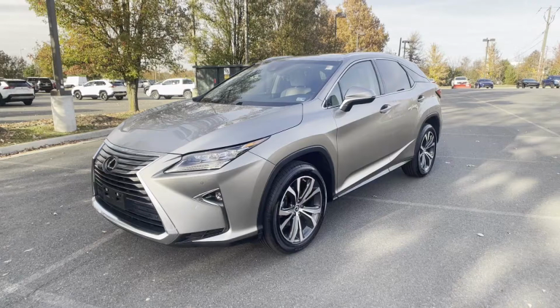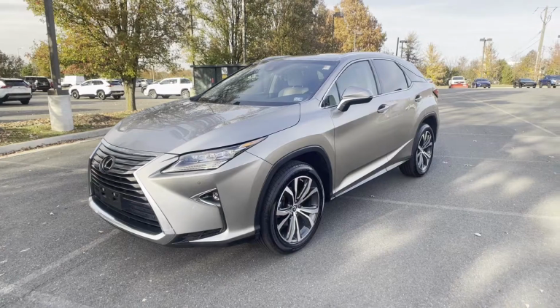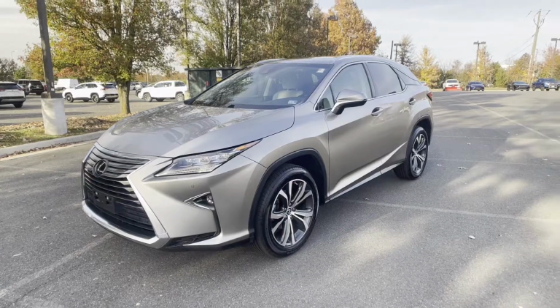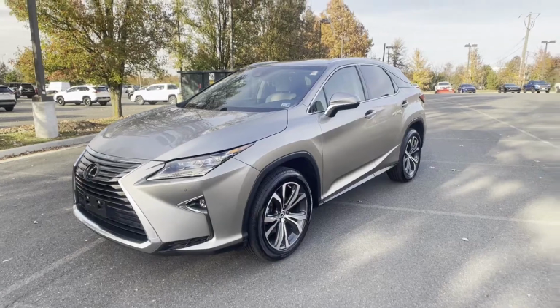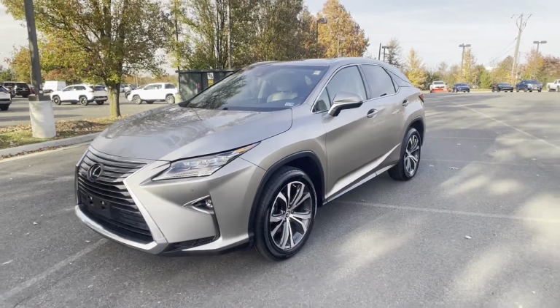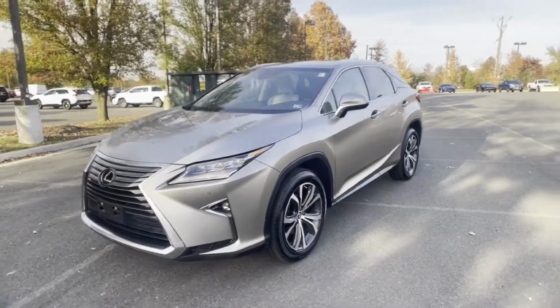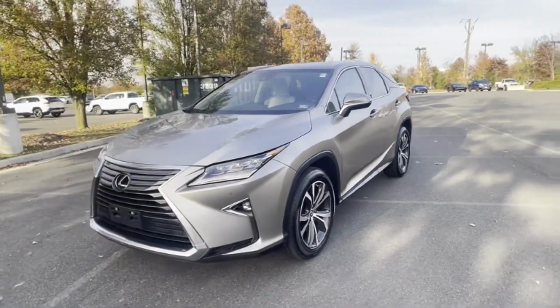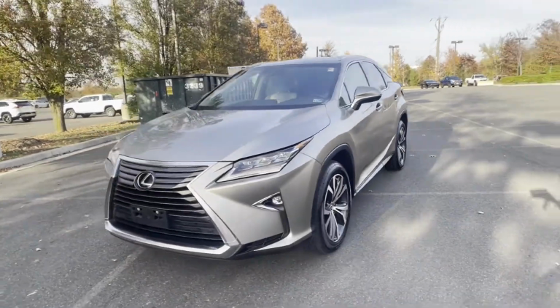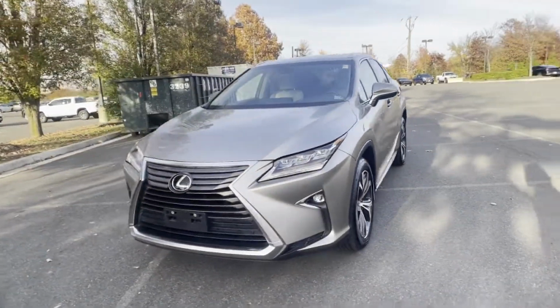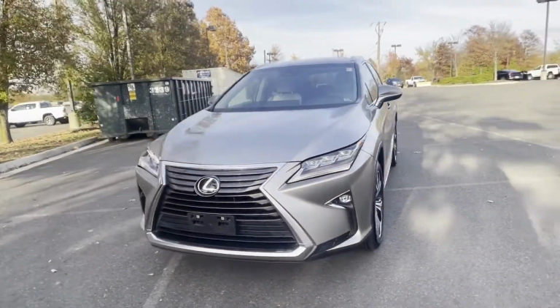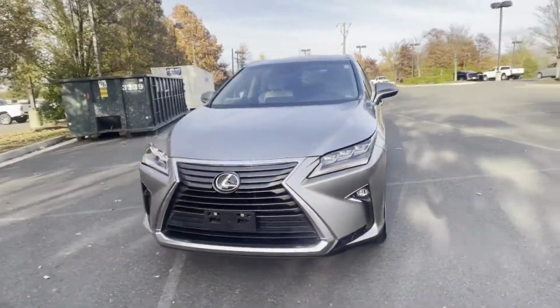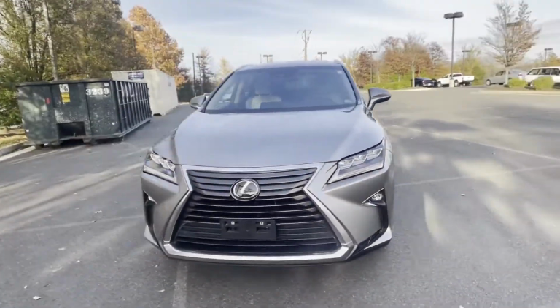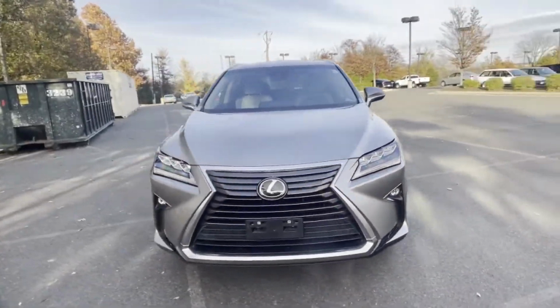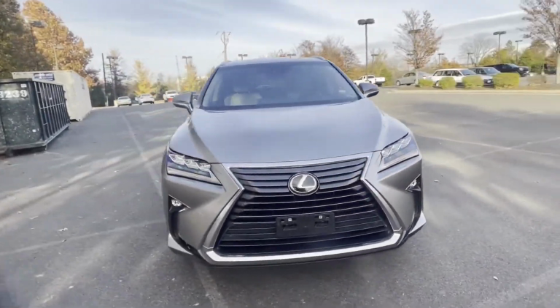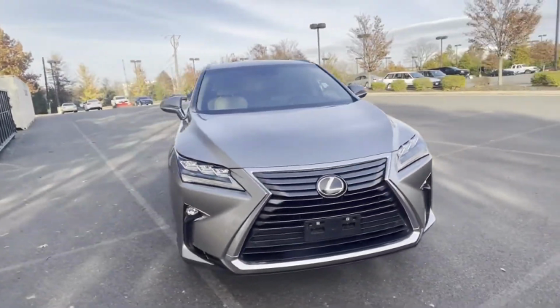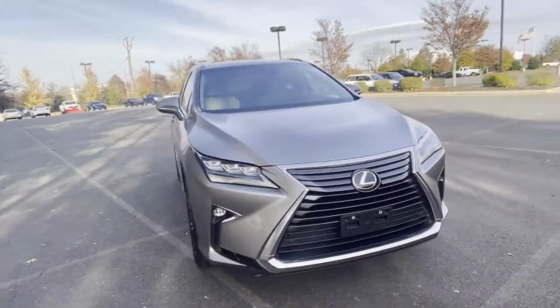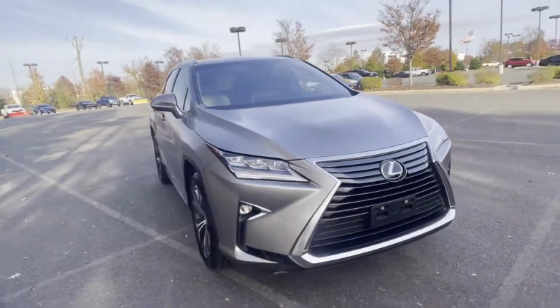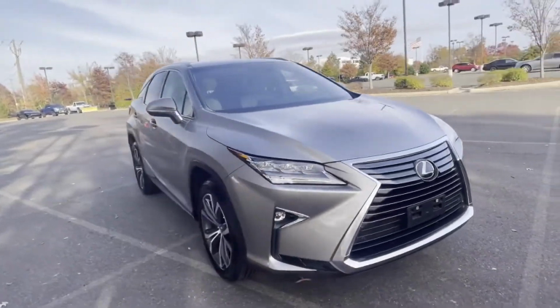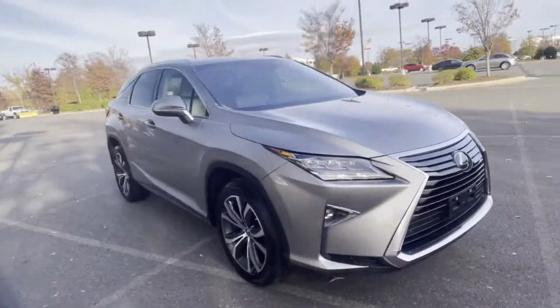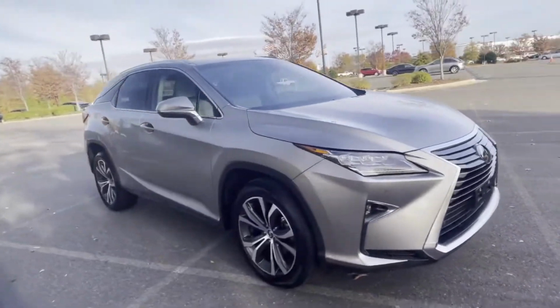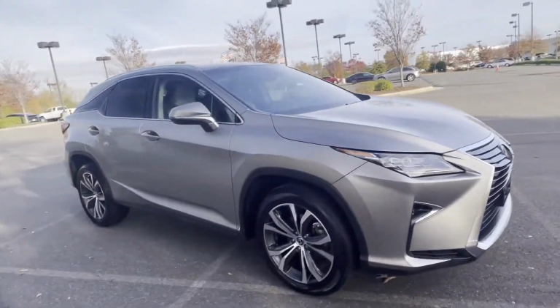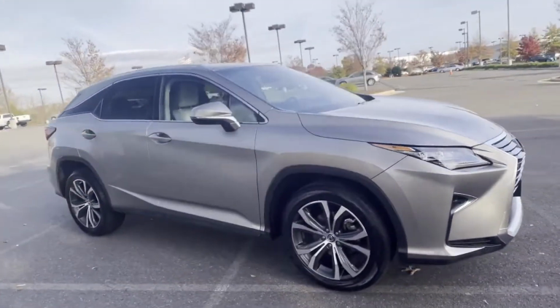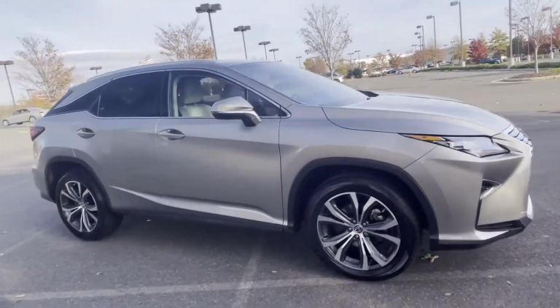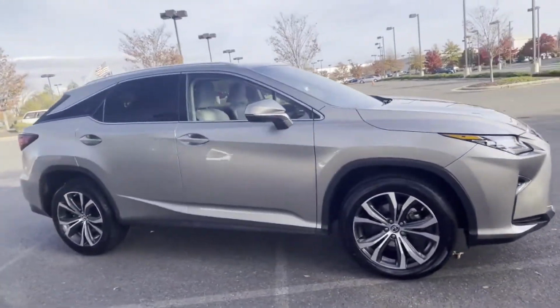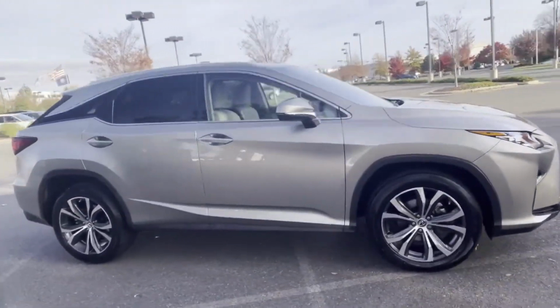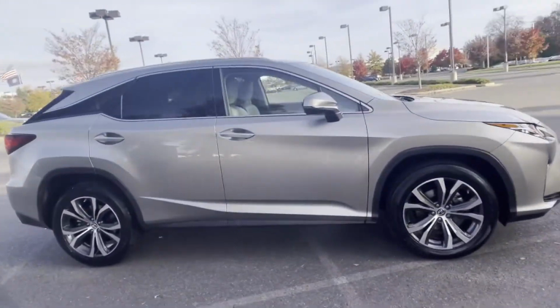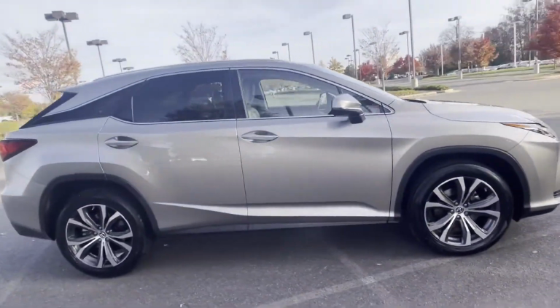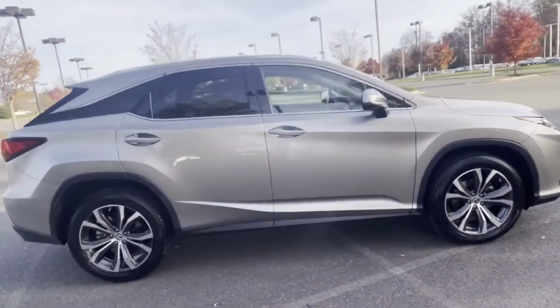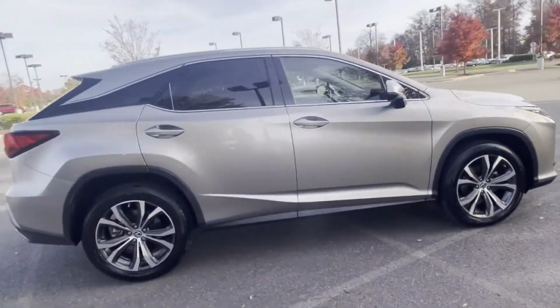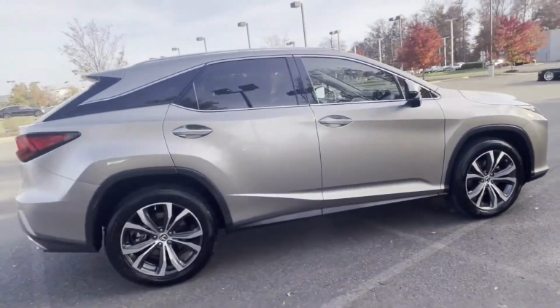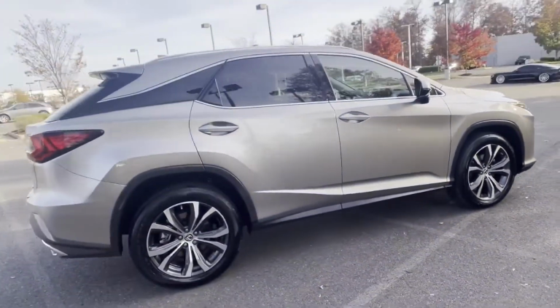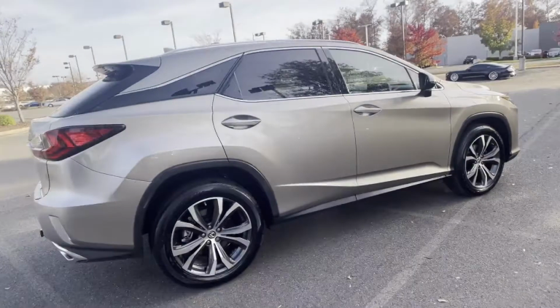2018 Lexus RX. With less than 34,000 miles on the odometer, this SUV offers space as well as power and performance.